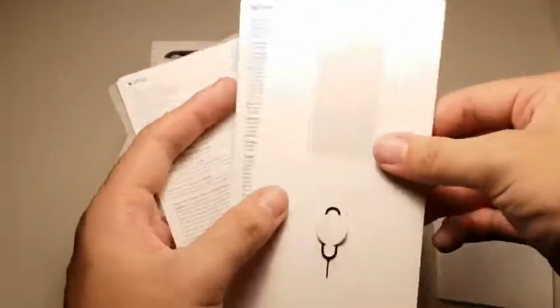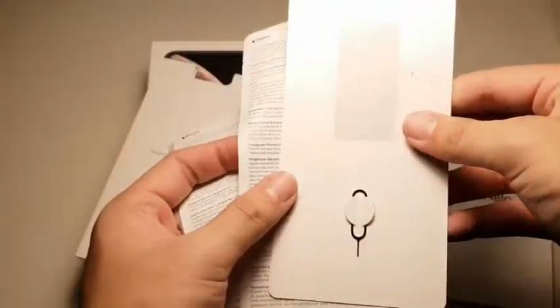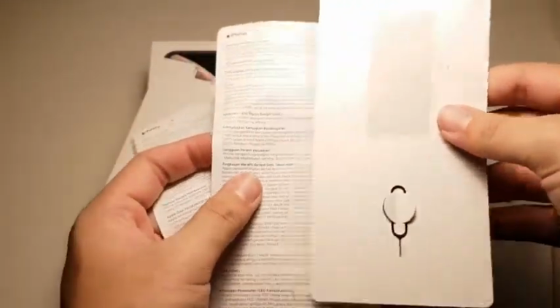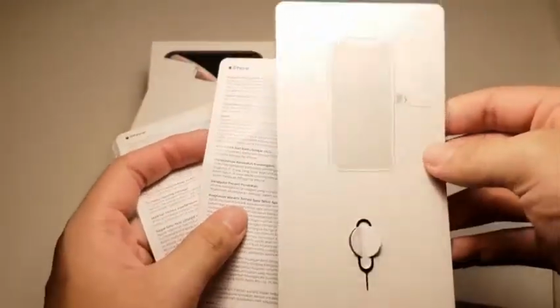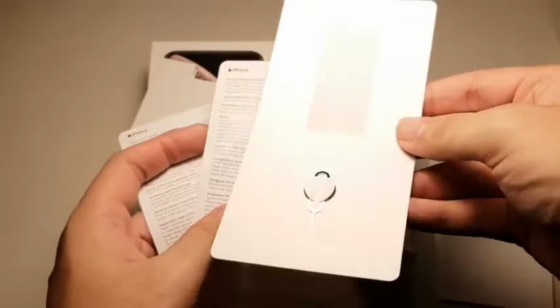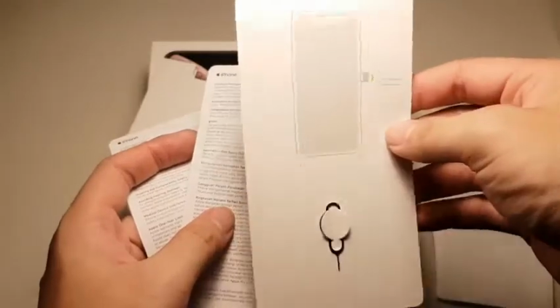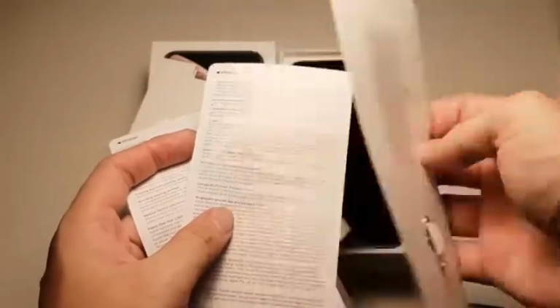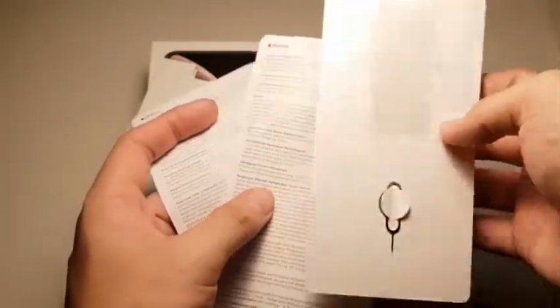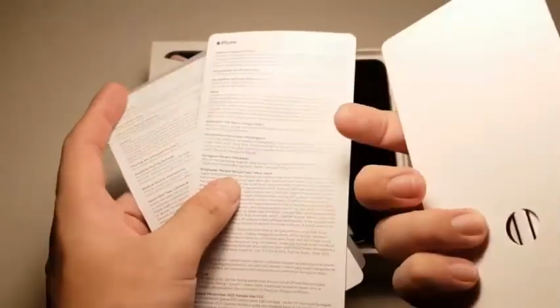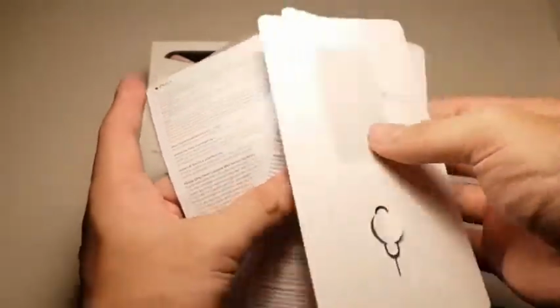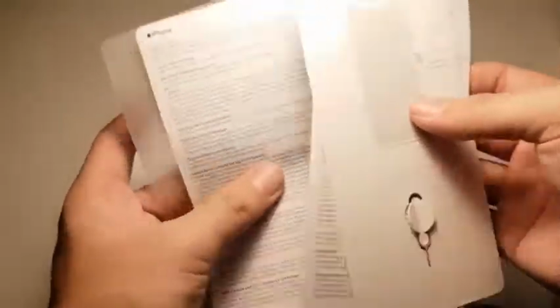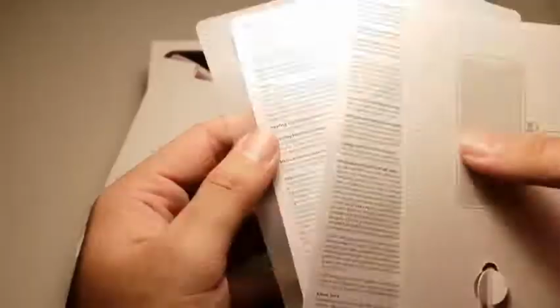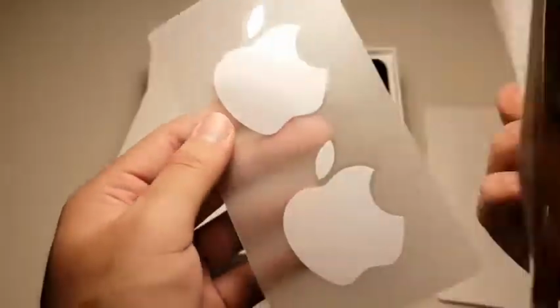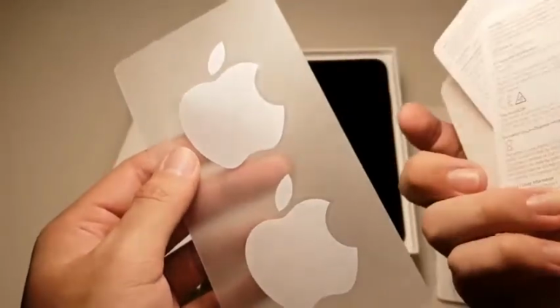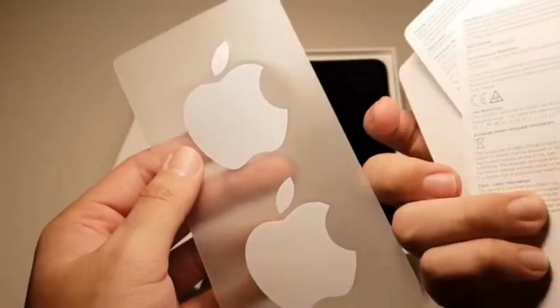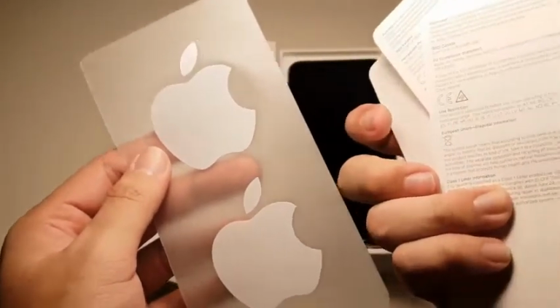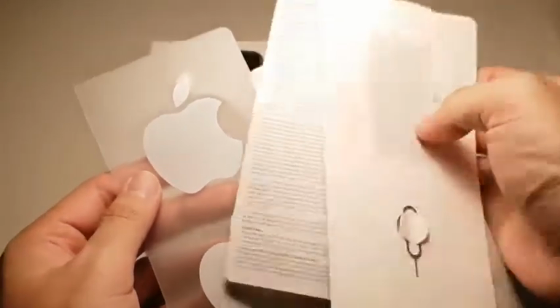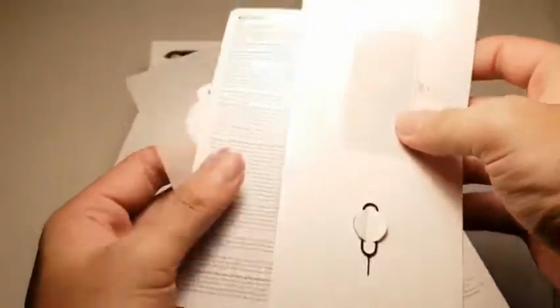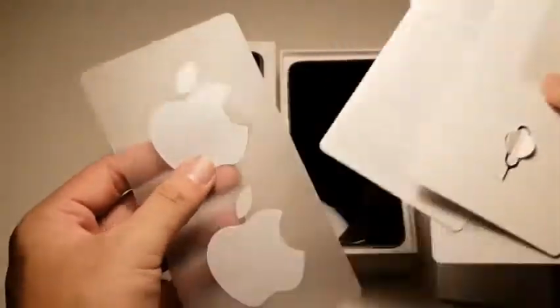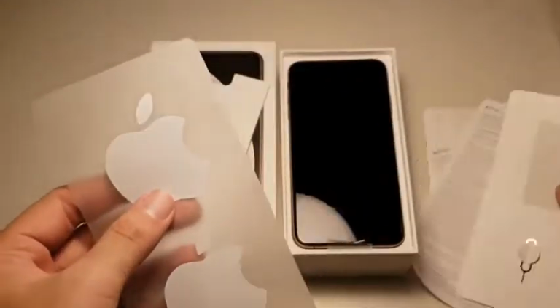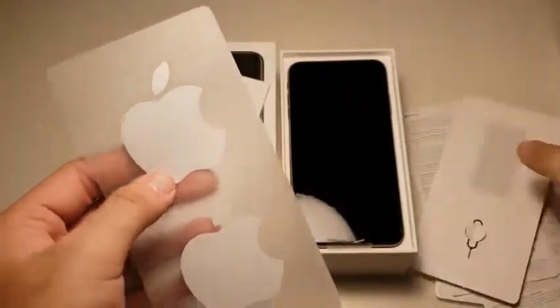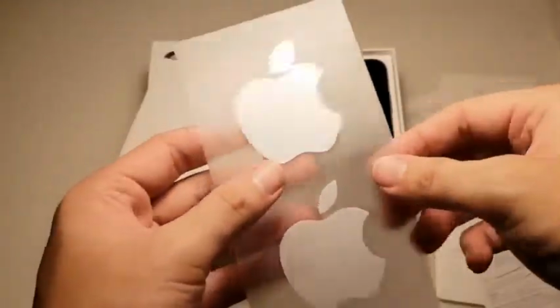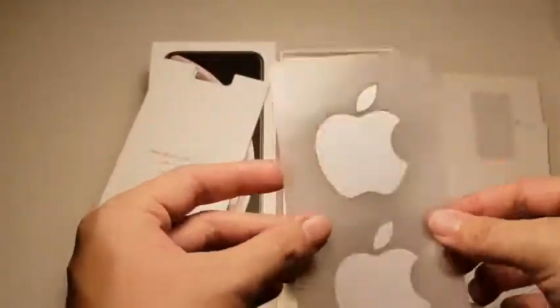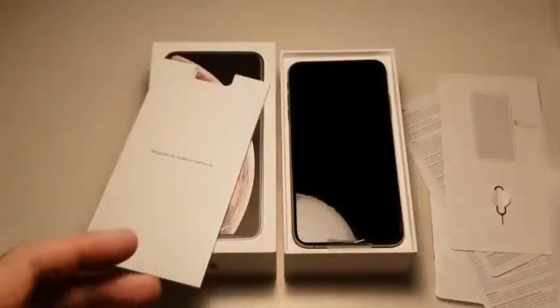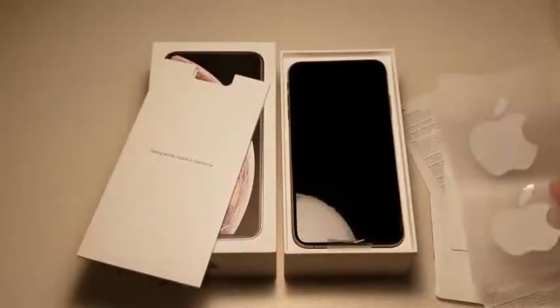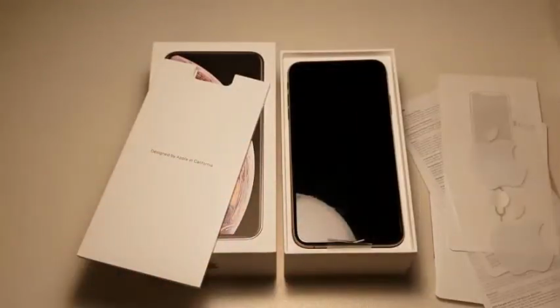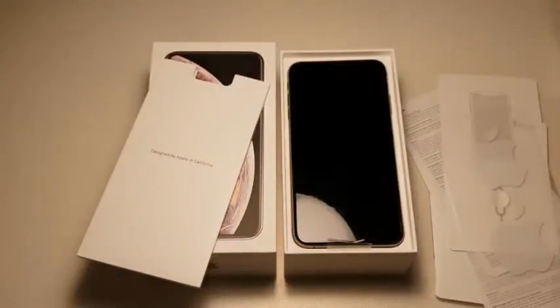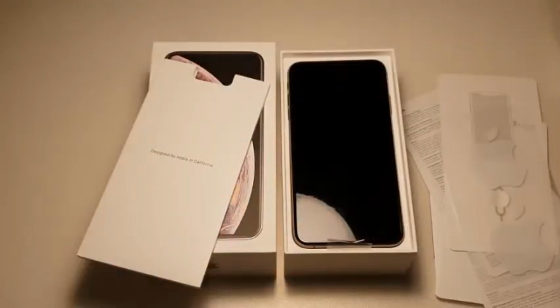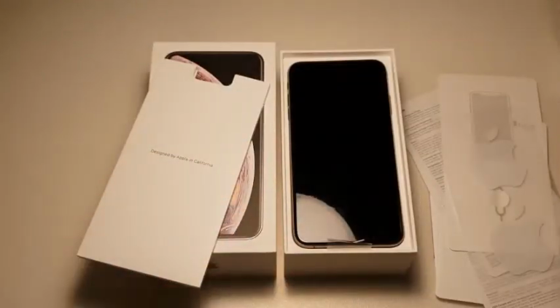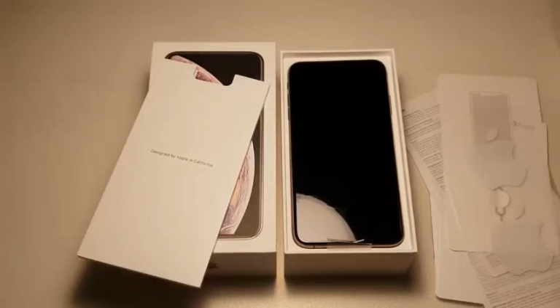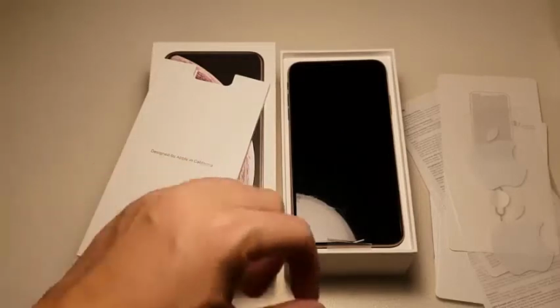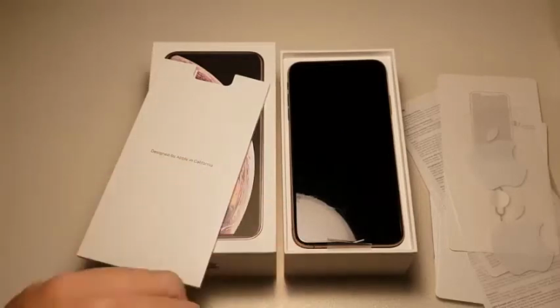You can see there's a SIM ejector tool right here as well — we all know what to do, pretty straightforward. There are some user guide tips. Not really important stuff. And Apple stickers, which I don't really use at all, even though I collect them.